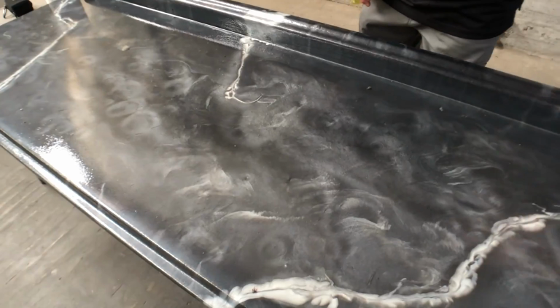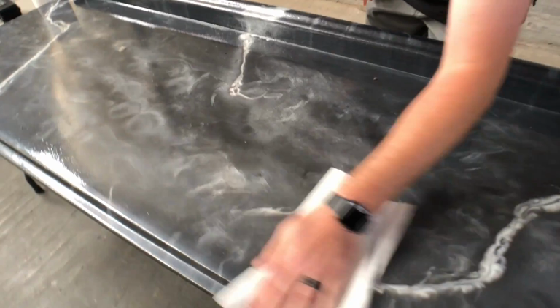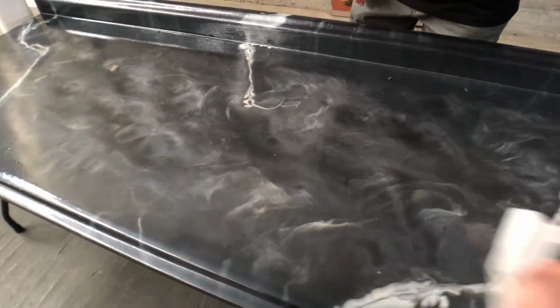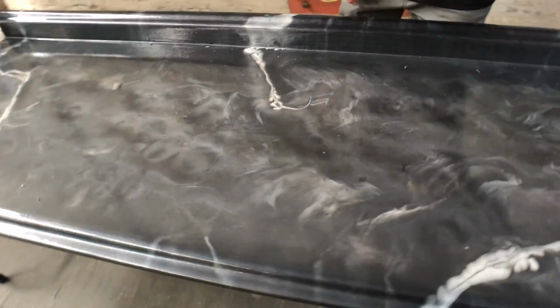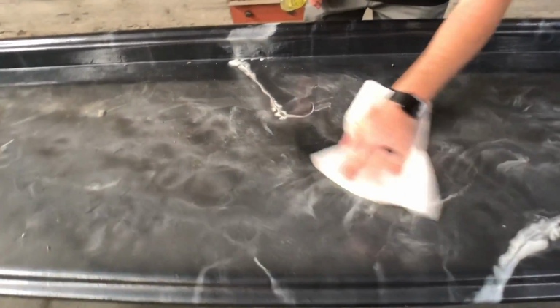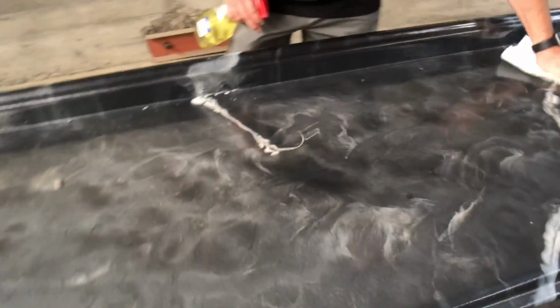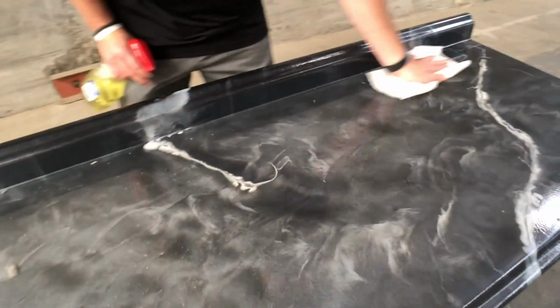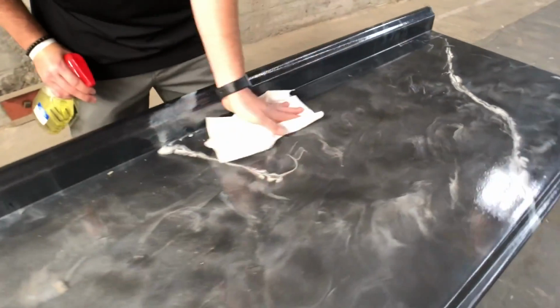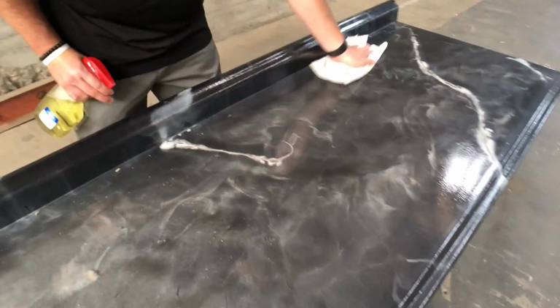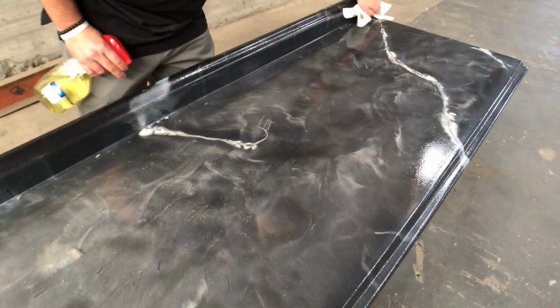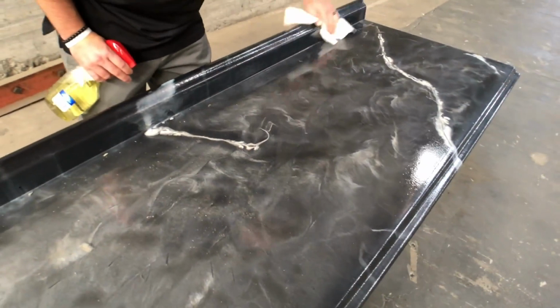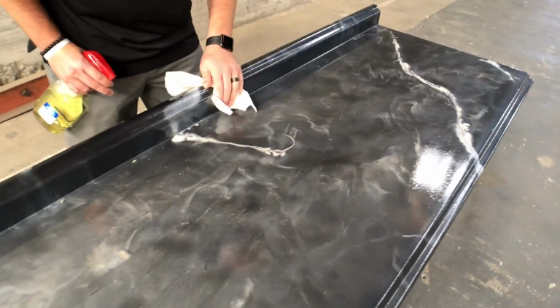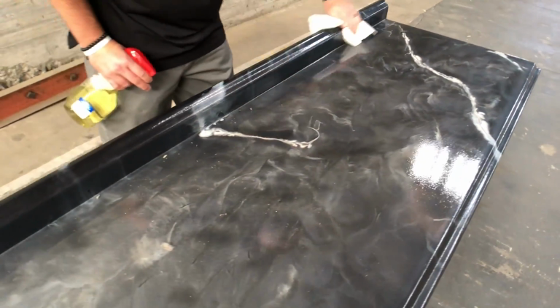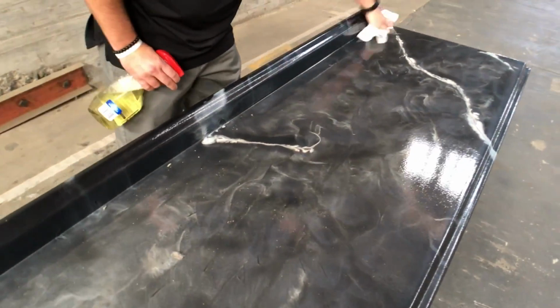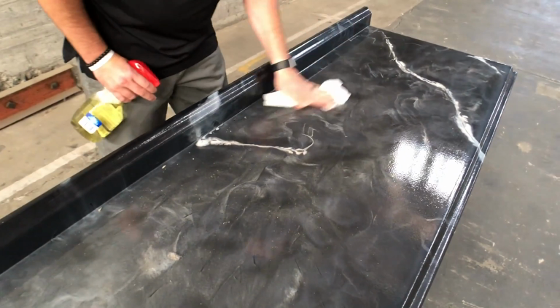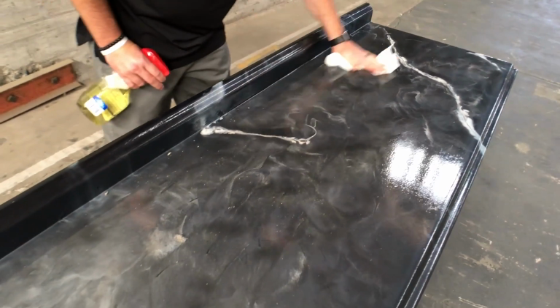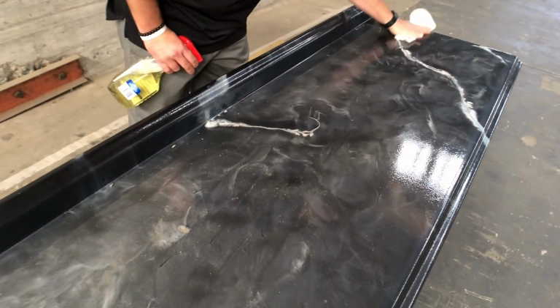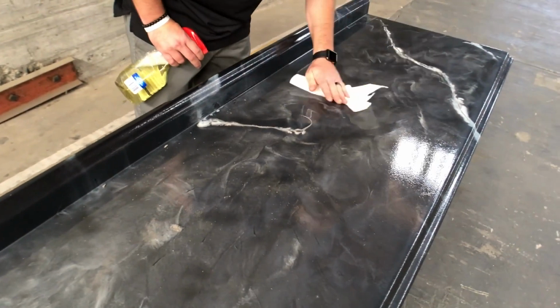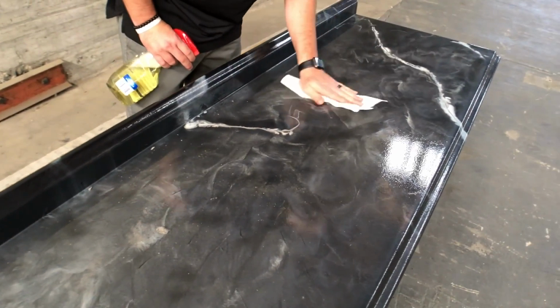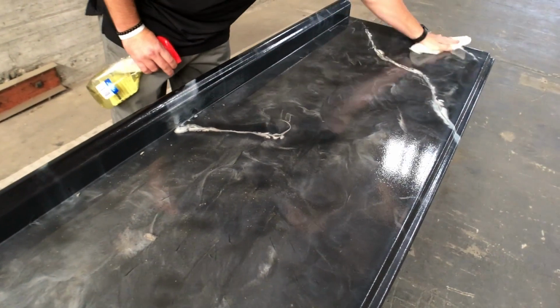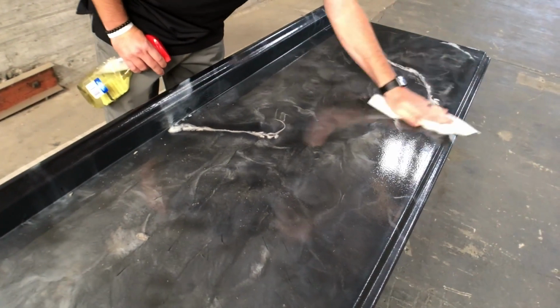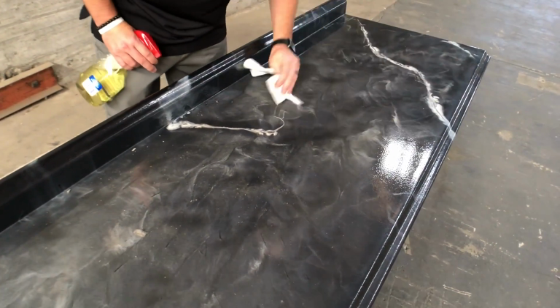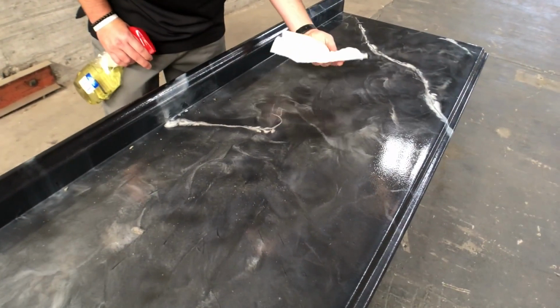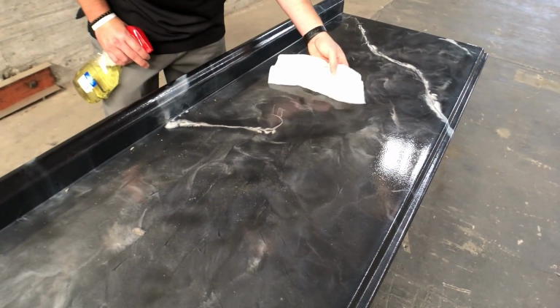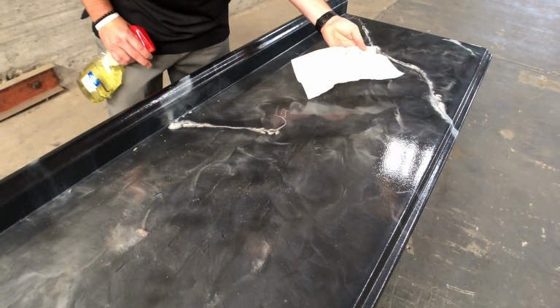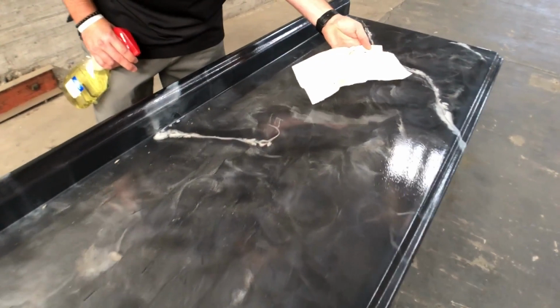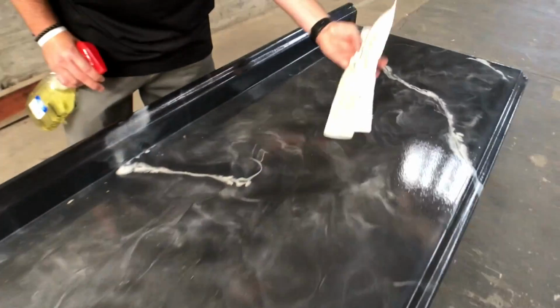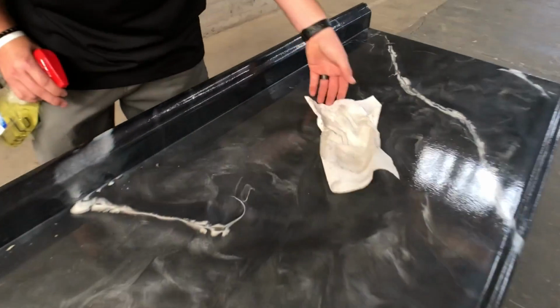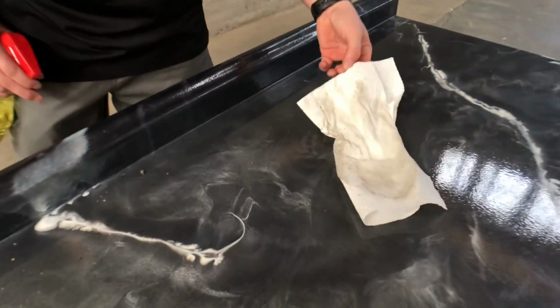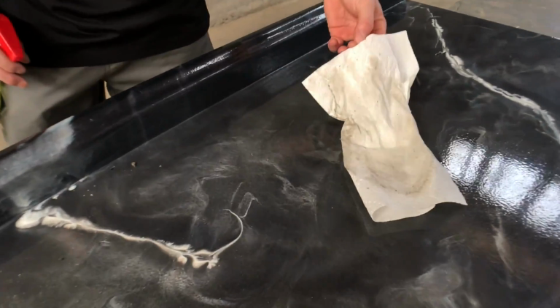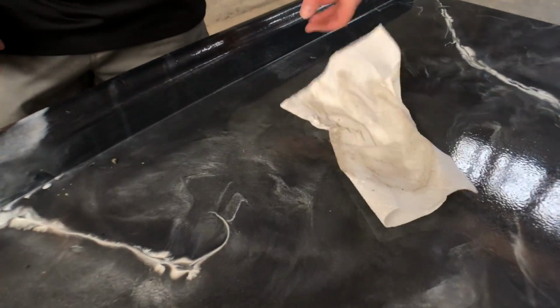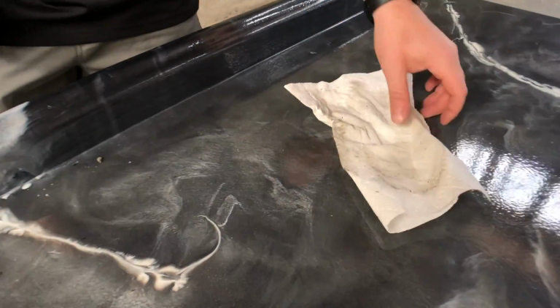Spray it on — it's basically the same process as you would clean your glass. Spray it on, wipe it dry, and you can see it's getting some dirt and stuff off here.